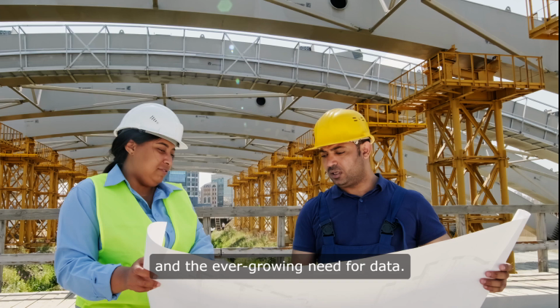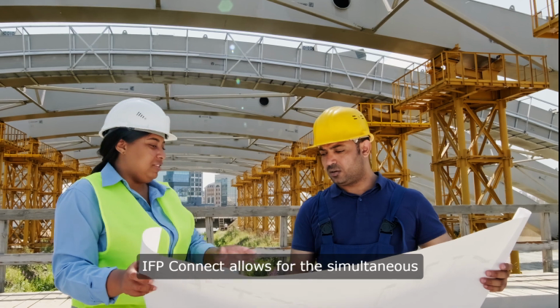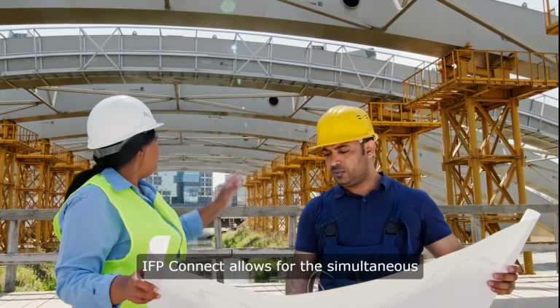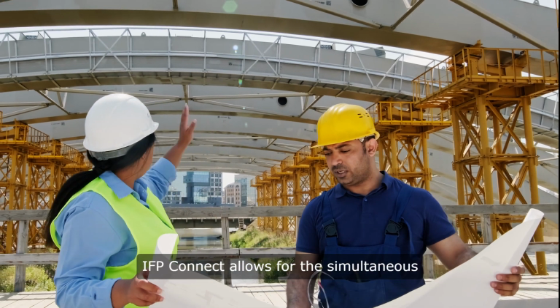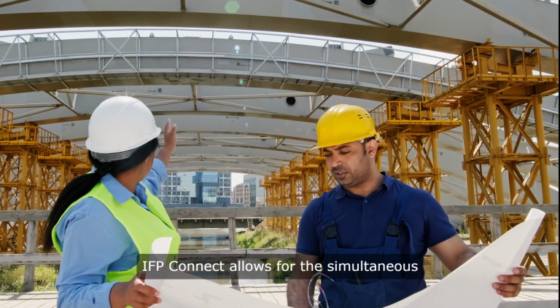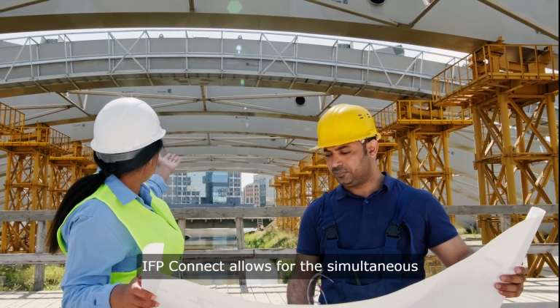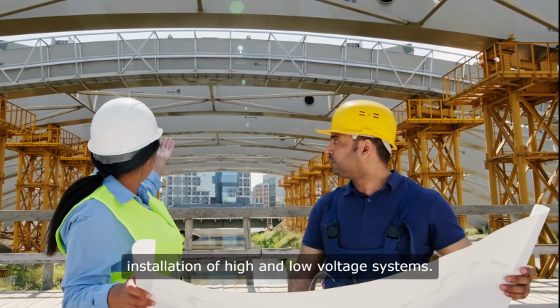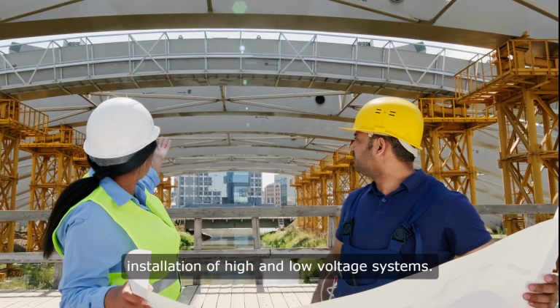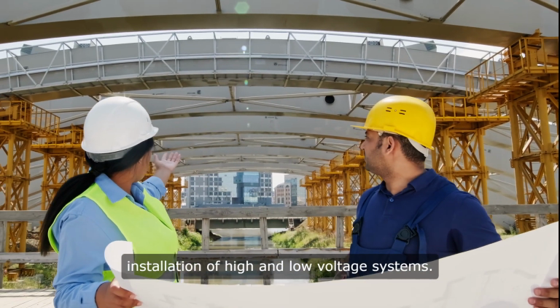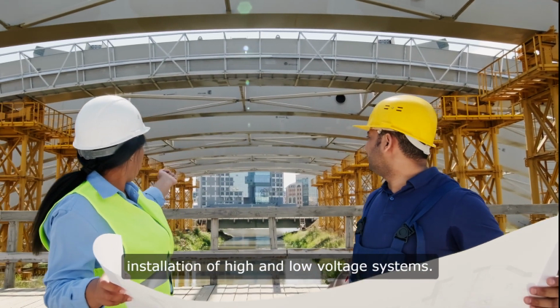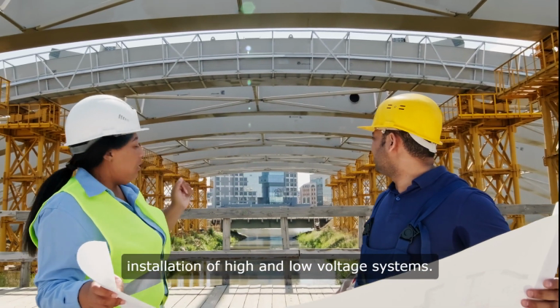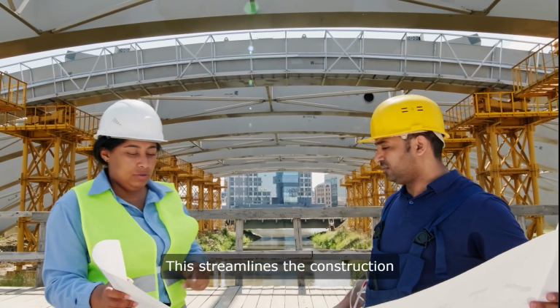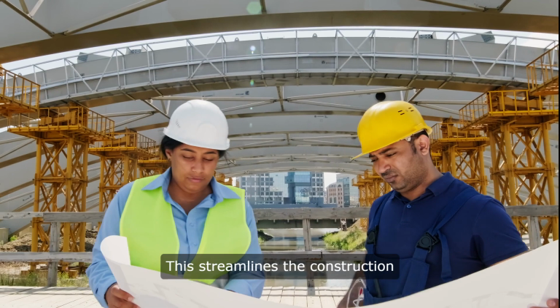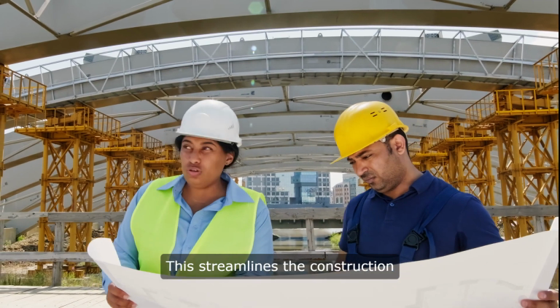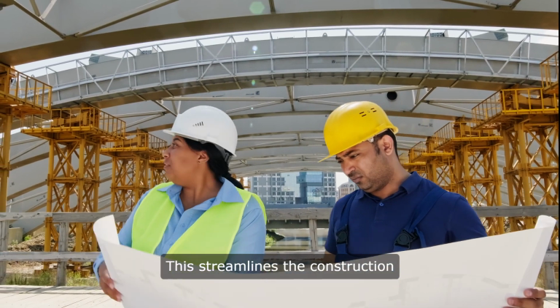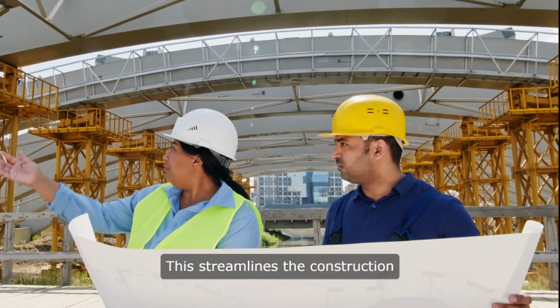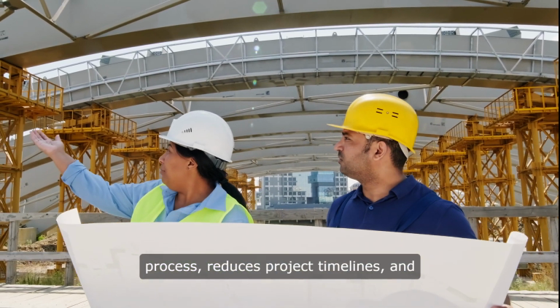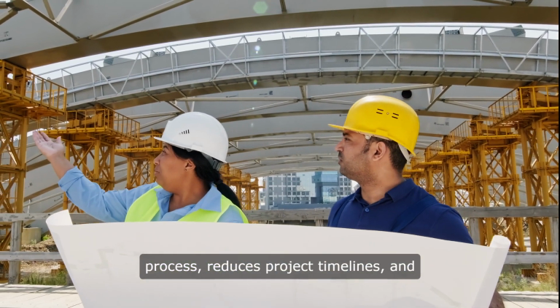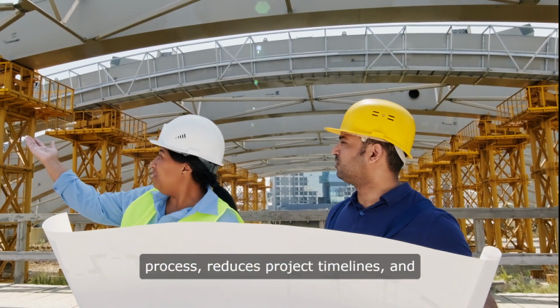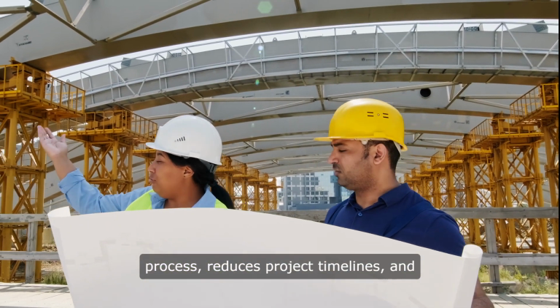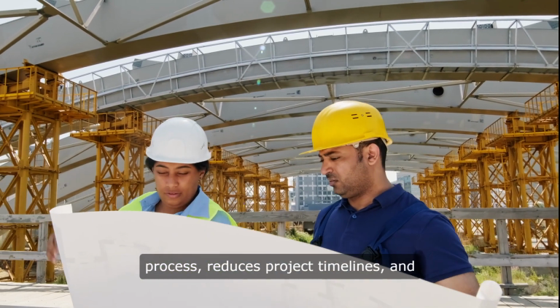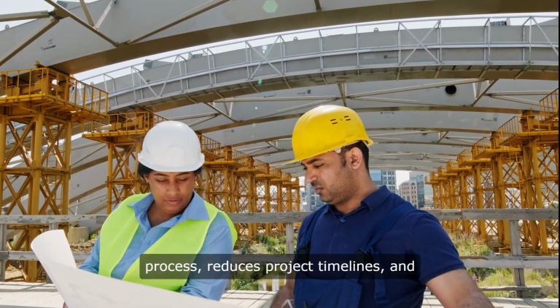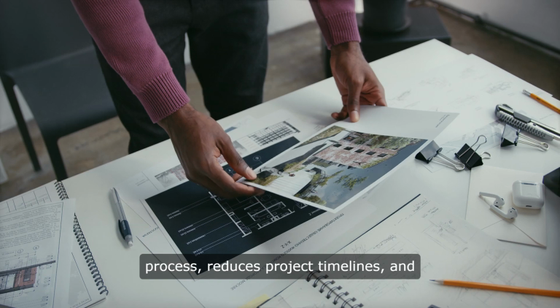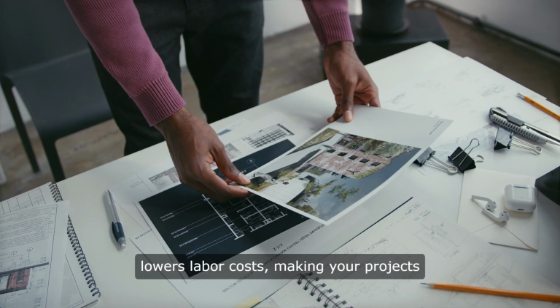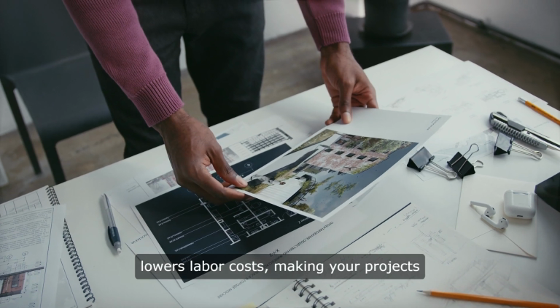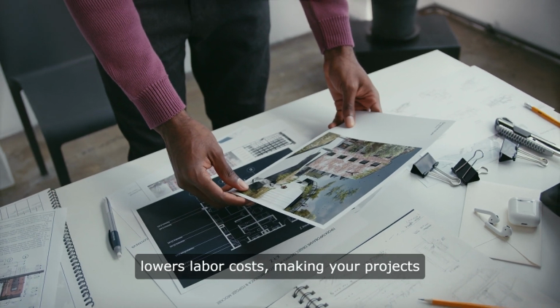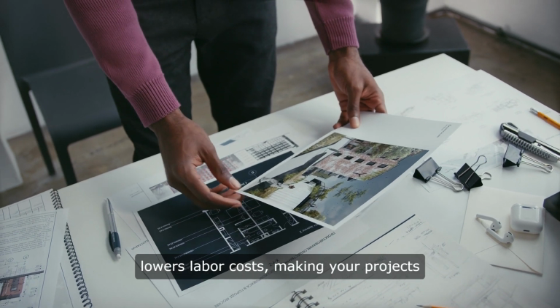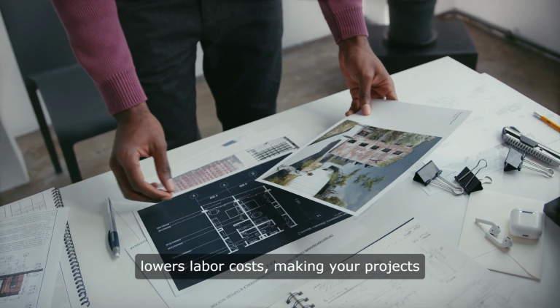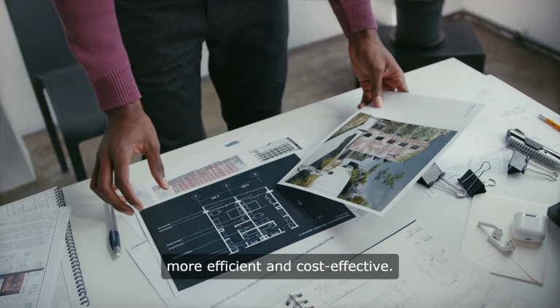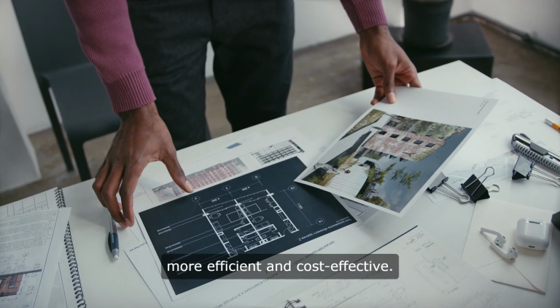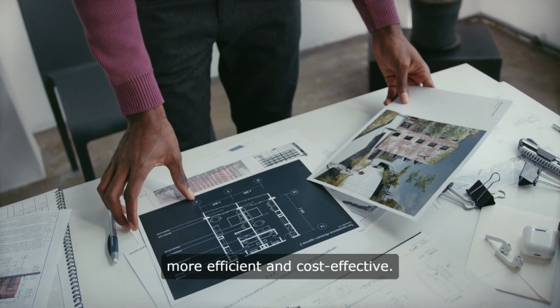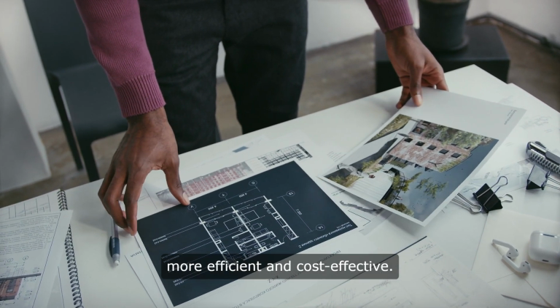IFP Connect allows for the simultaneous installation of high and low-voltage systems. This streamlines the construction process, reduces project timelines, and lowers labor costs, making your projects more efficient and cost-effective.